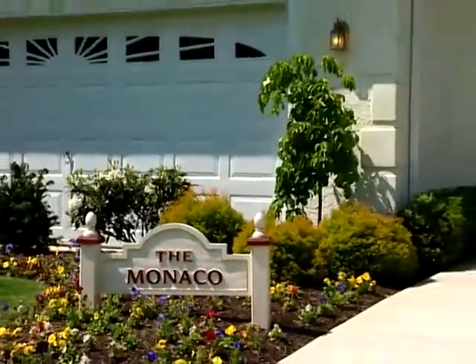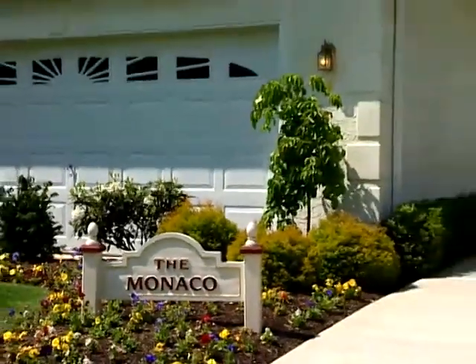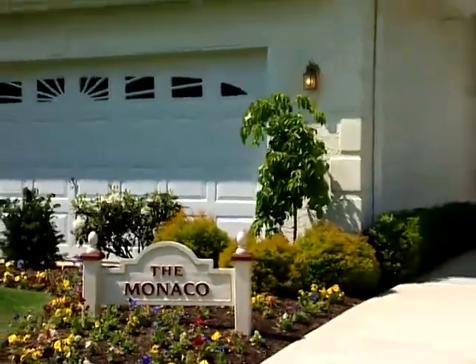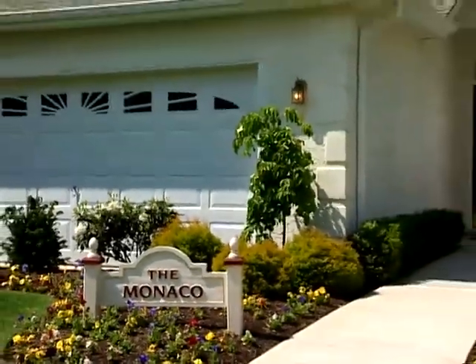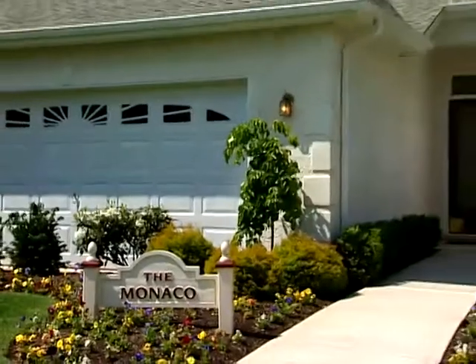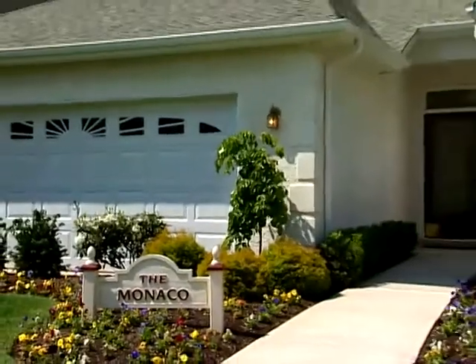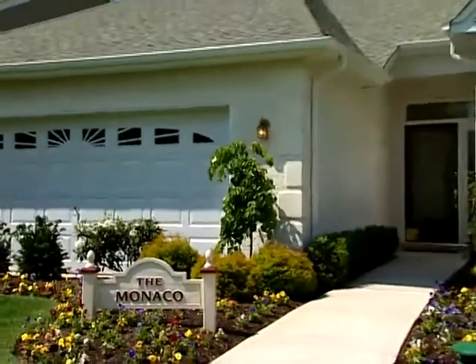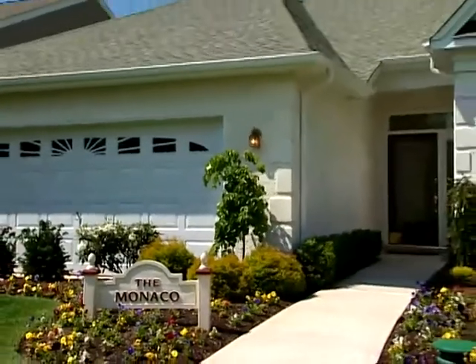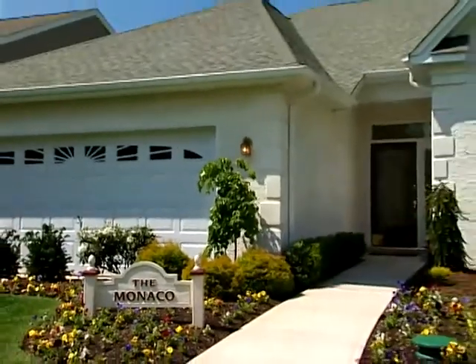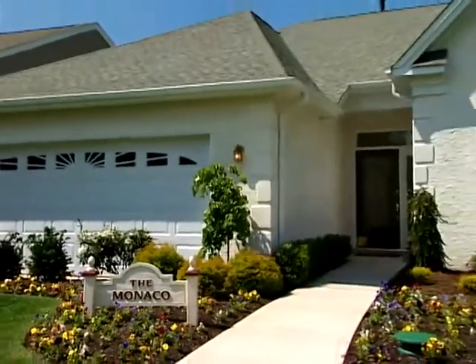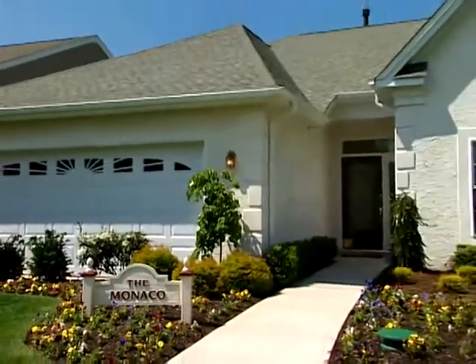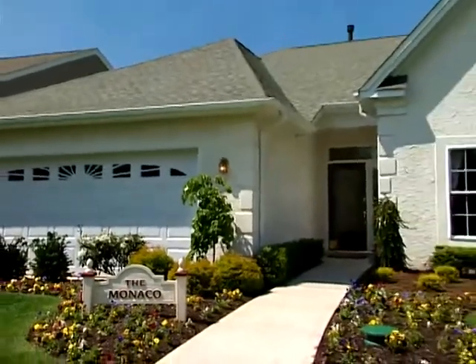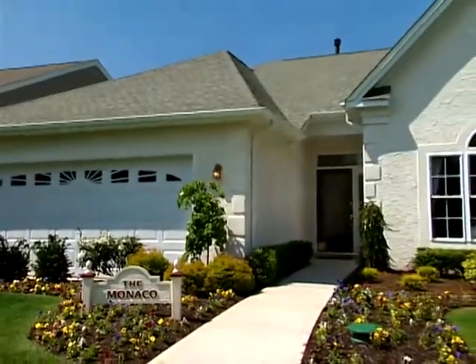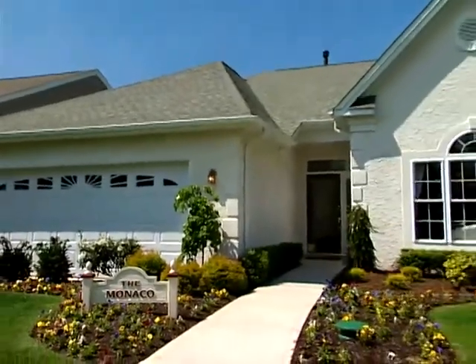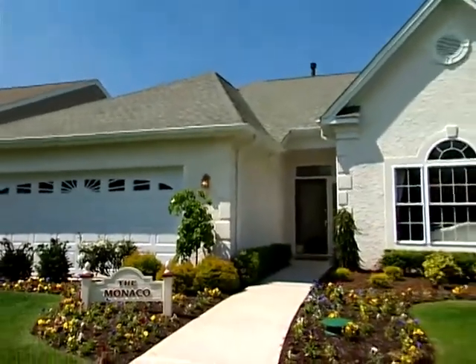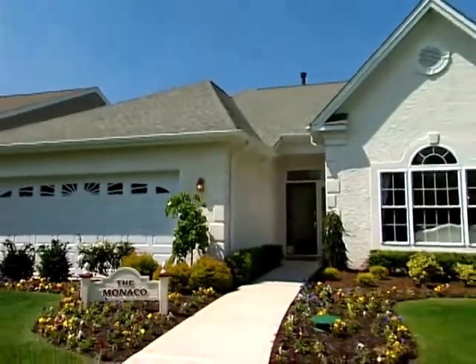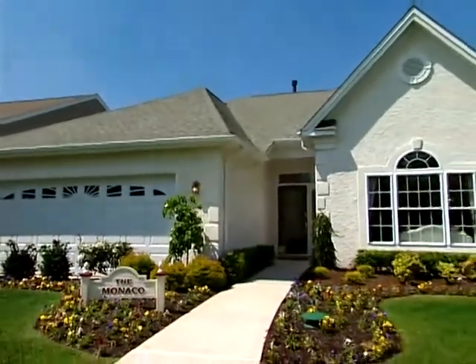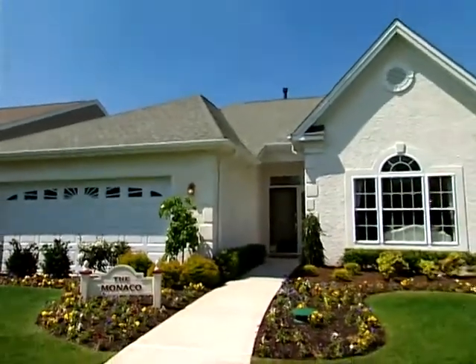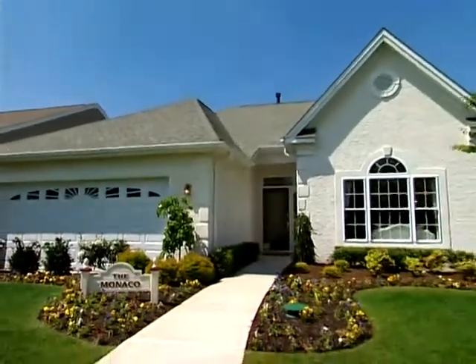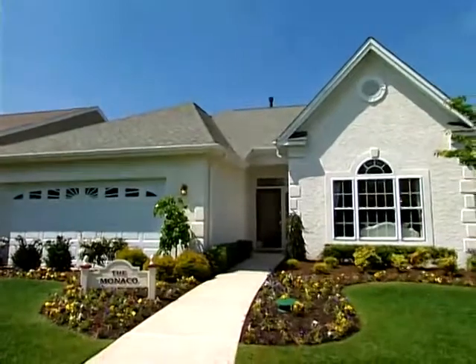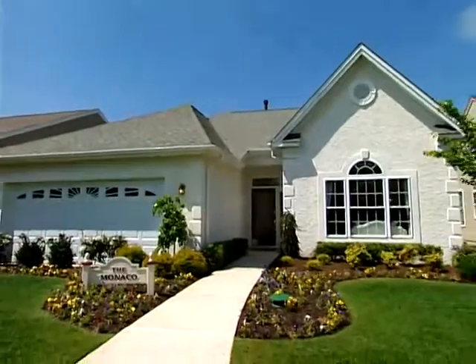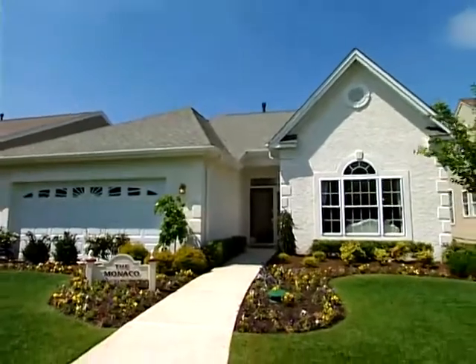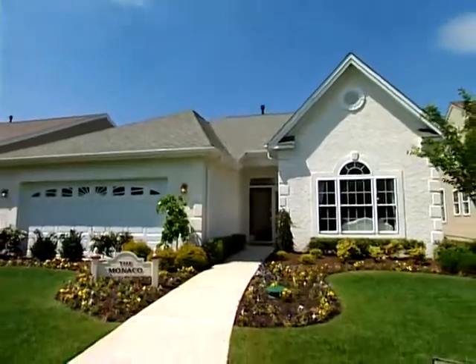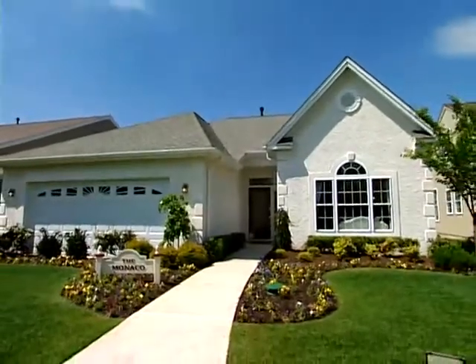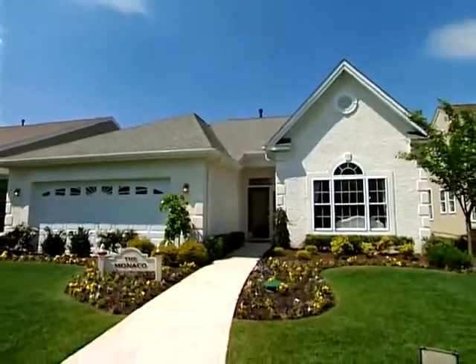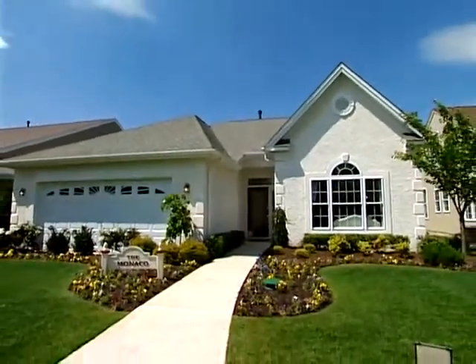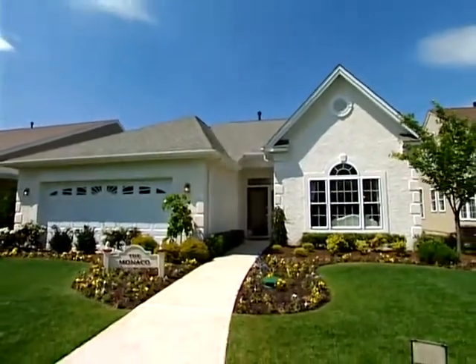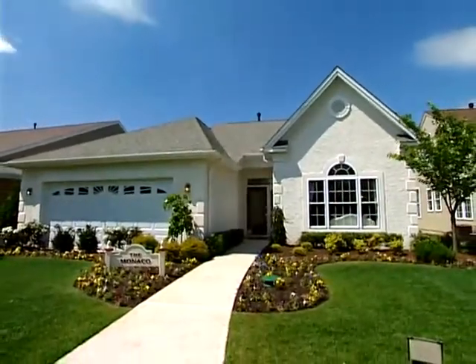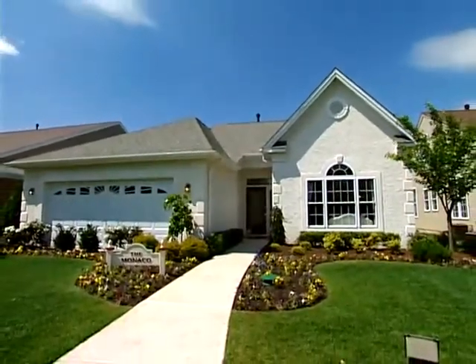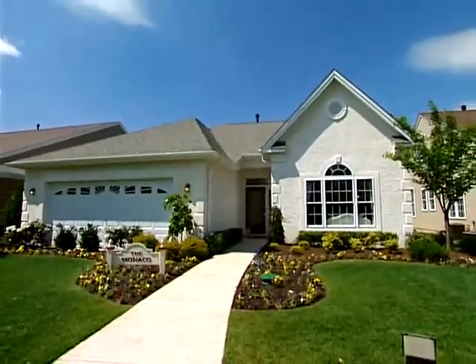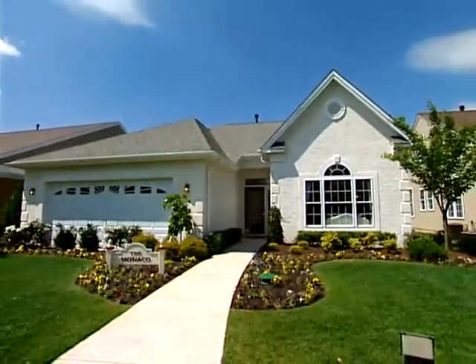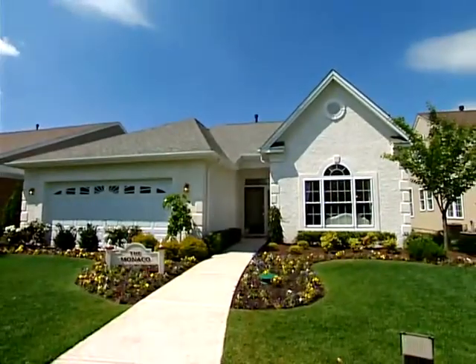Designed with an active lifestyle in mind, the two-bedroom, two-bath Monaco Provincial features a large circle-top window, hip roofline, and stucco exterior with coined corners.